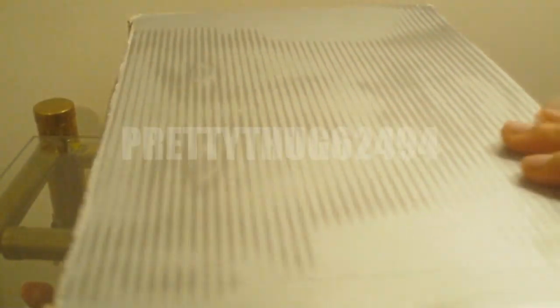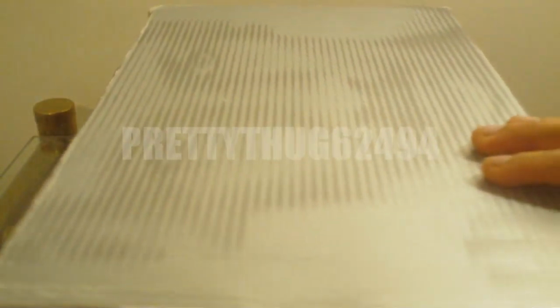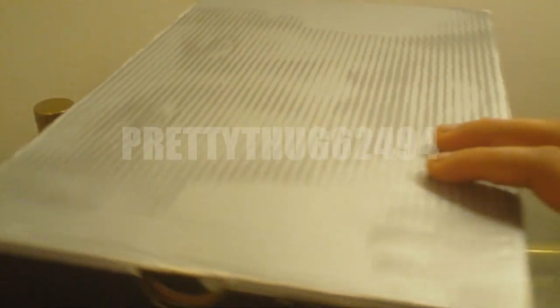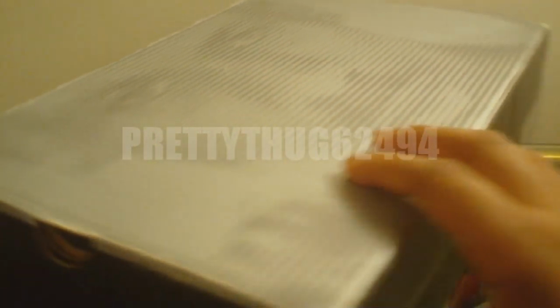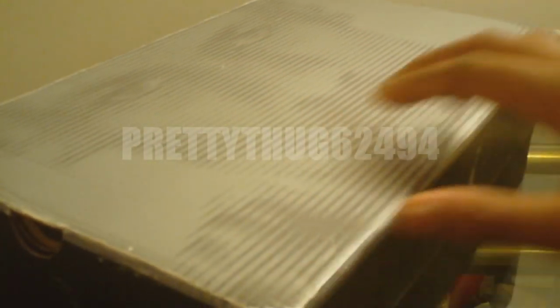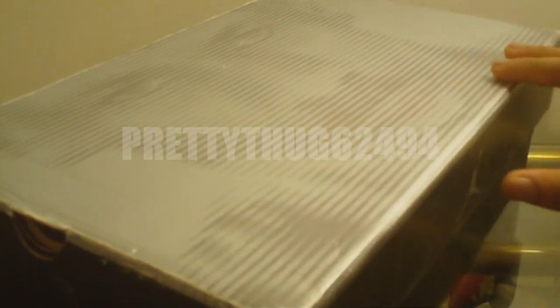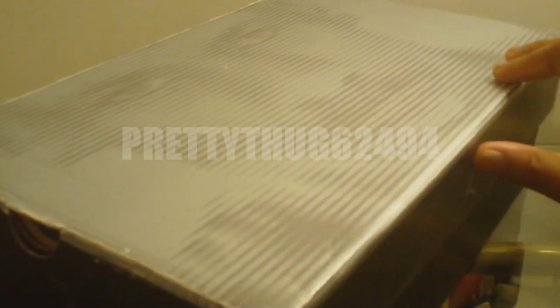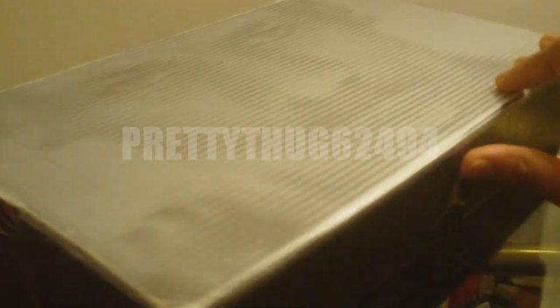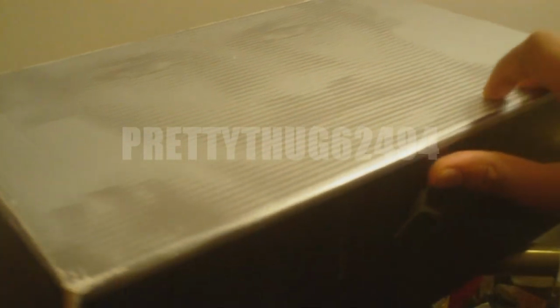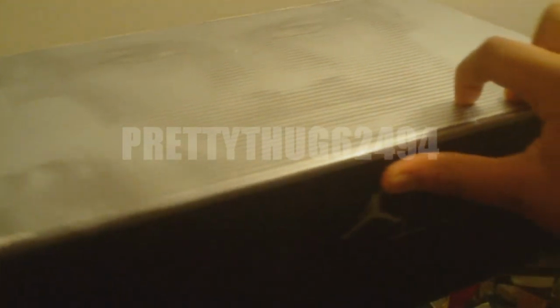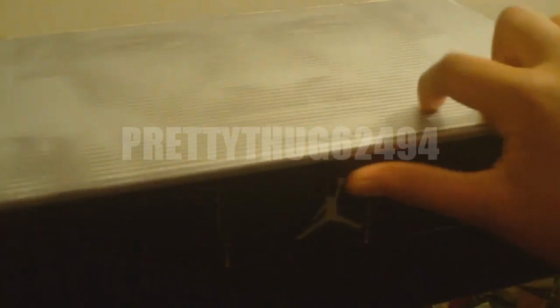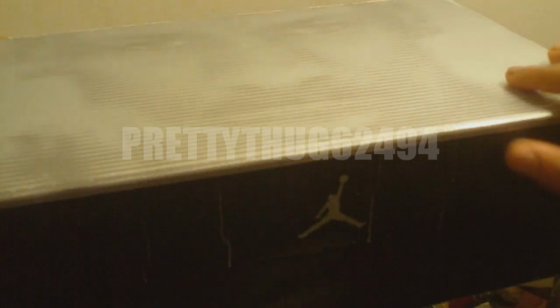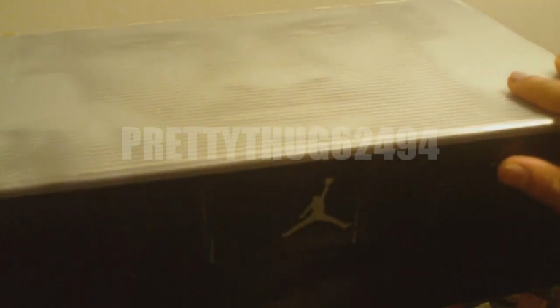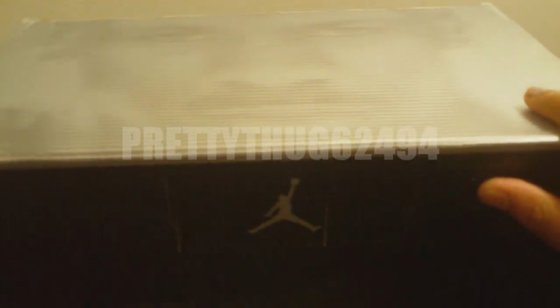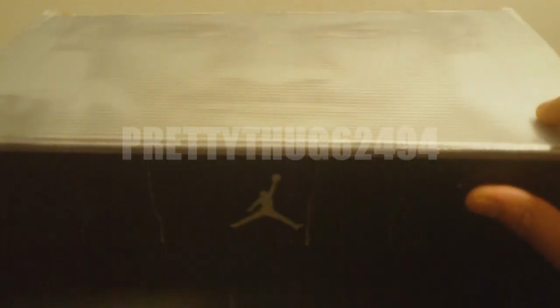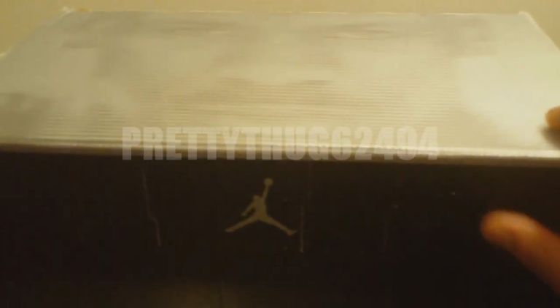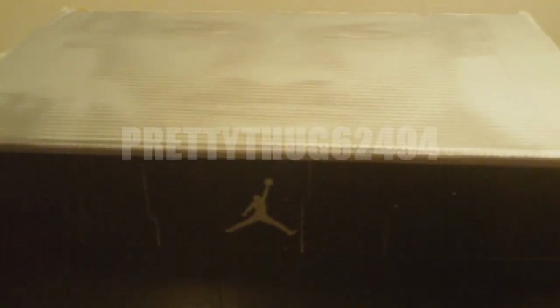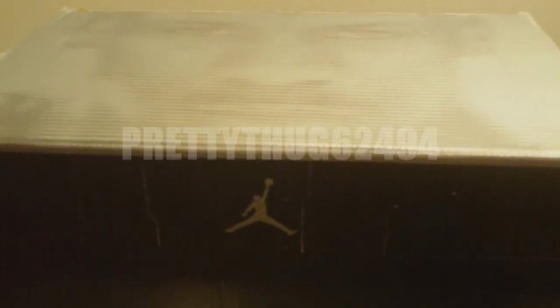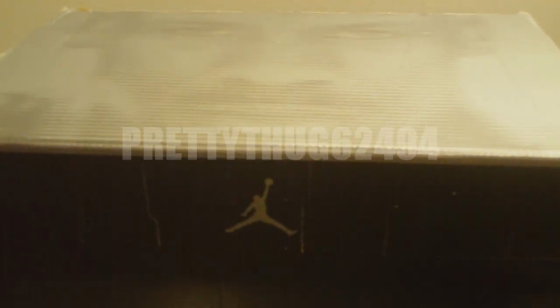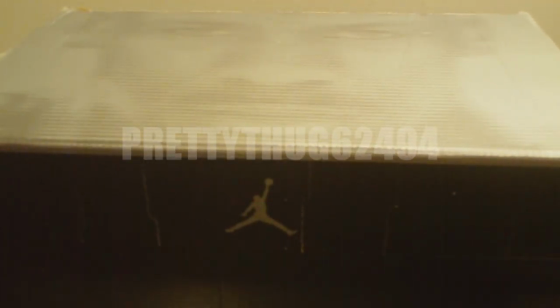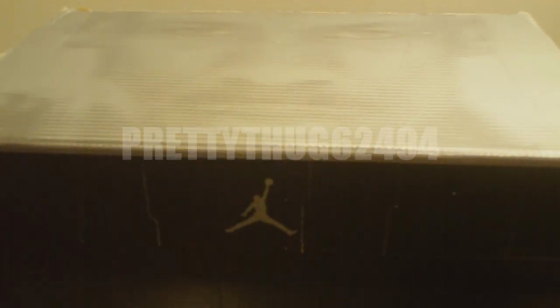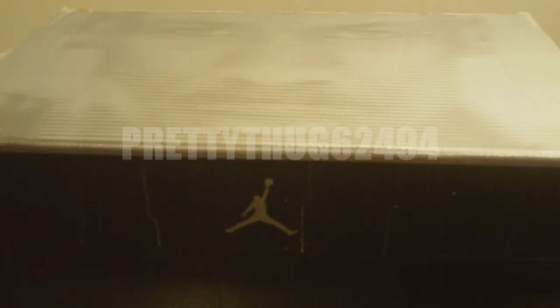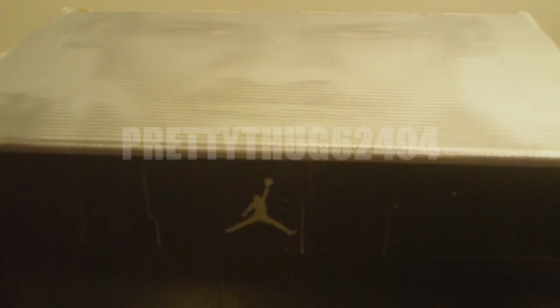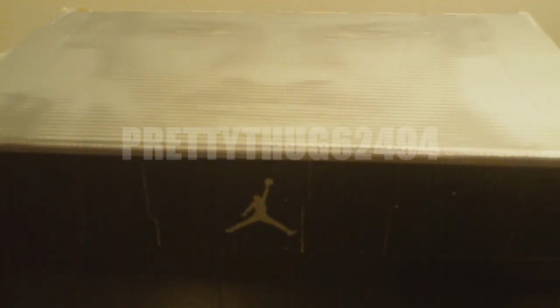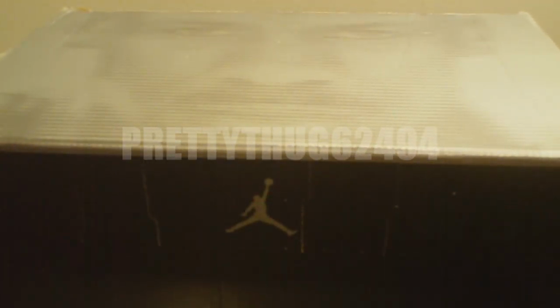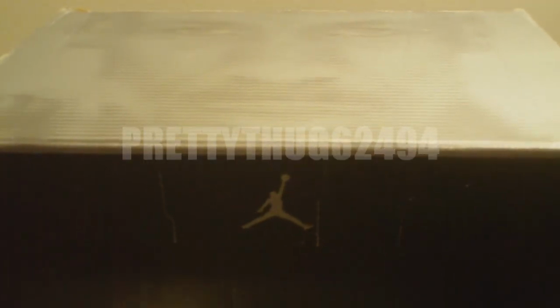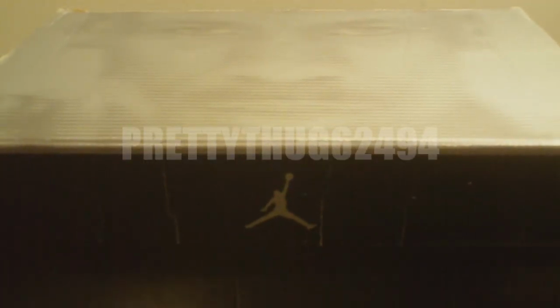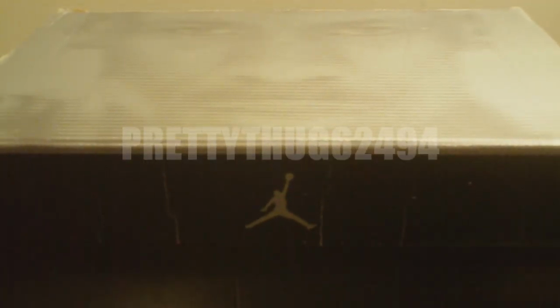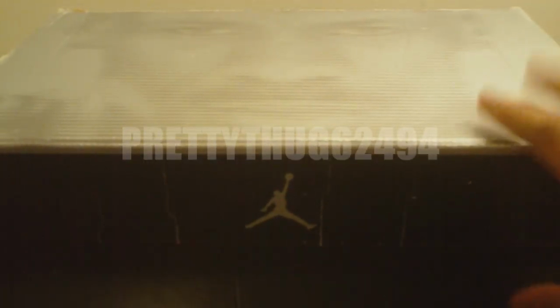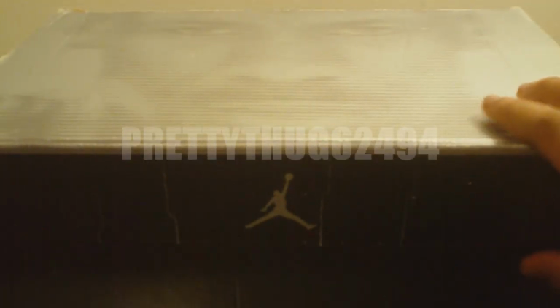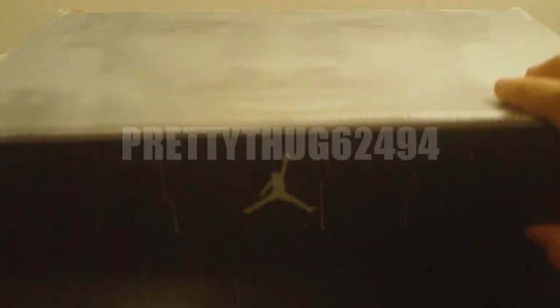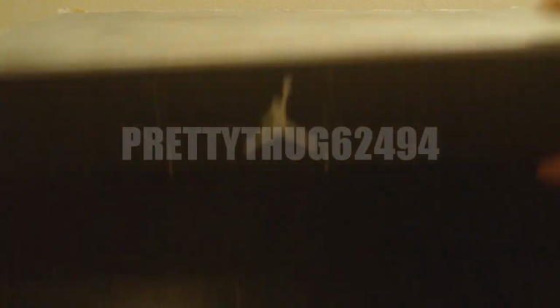All of my sneakers are 100% authentic. If you don't know, check out some of my other videos. Be sure to like, comment, and subscribe.